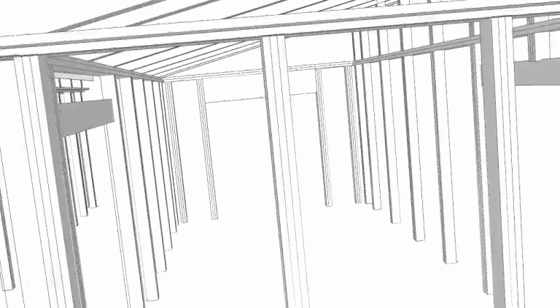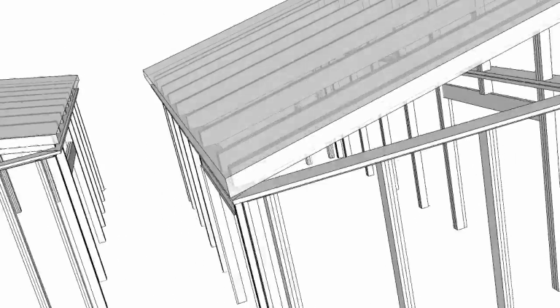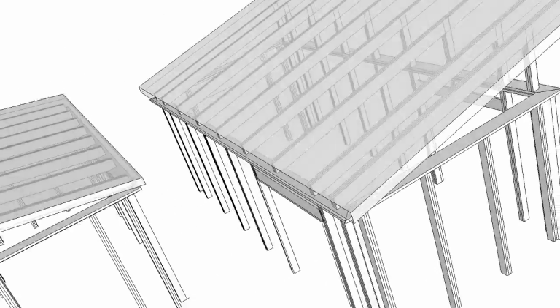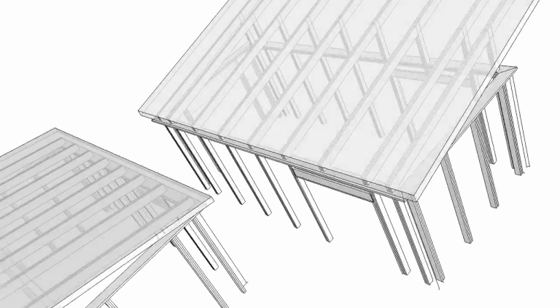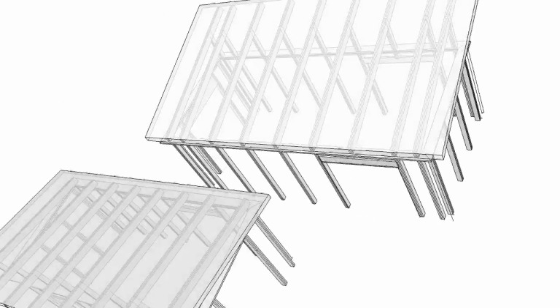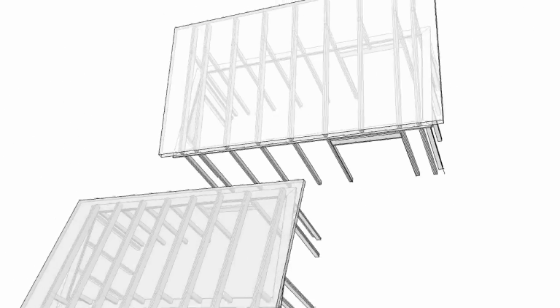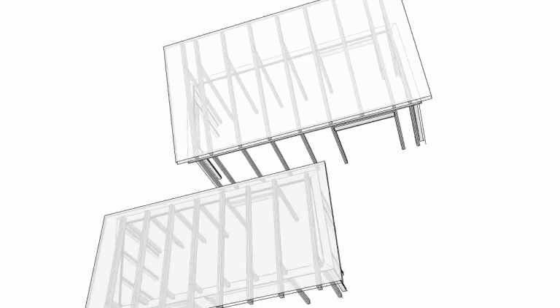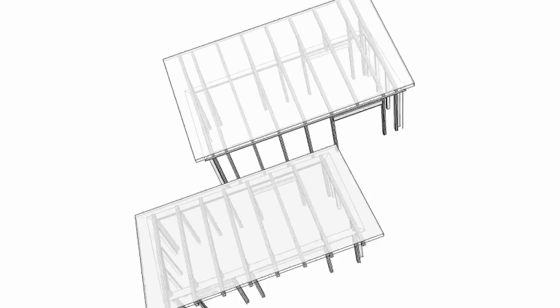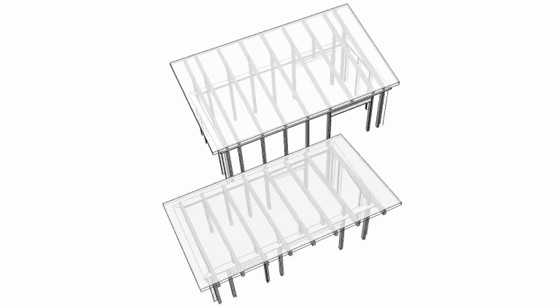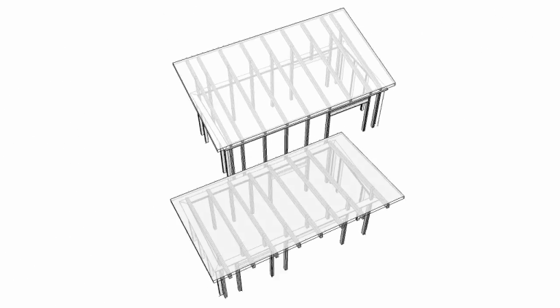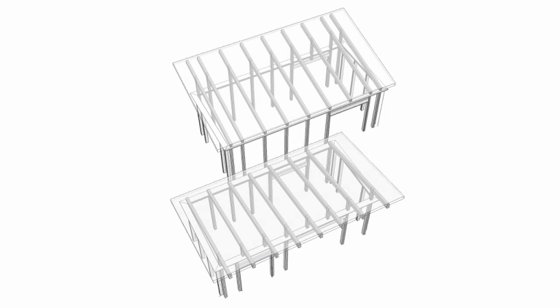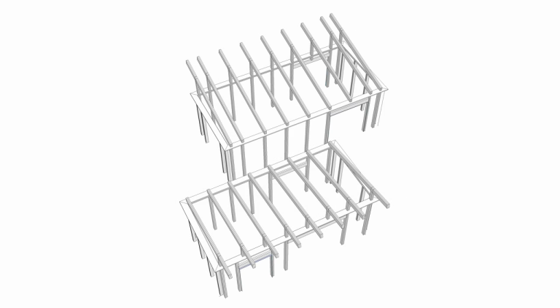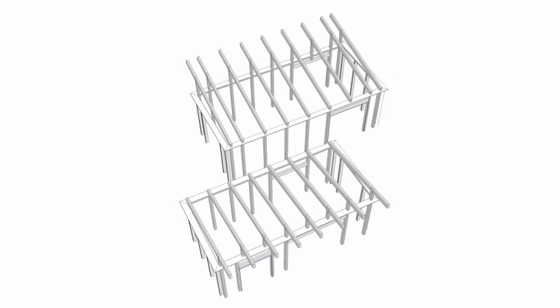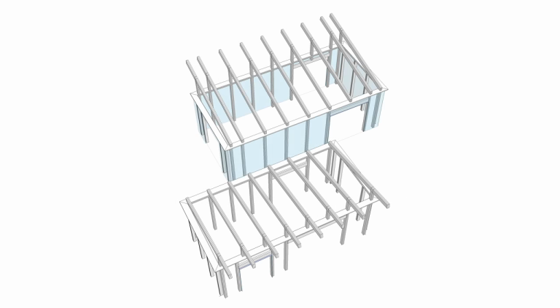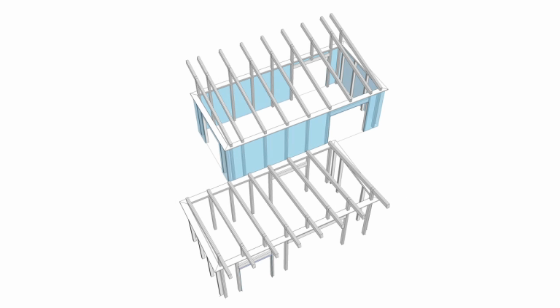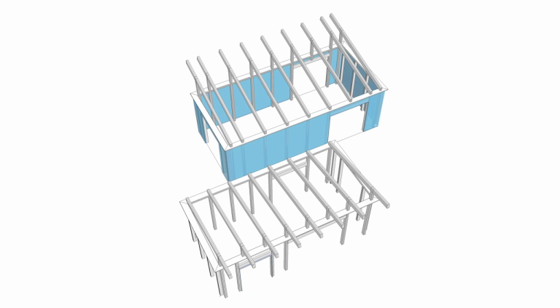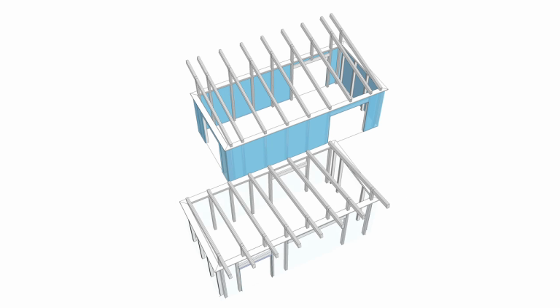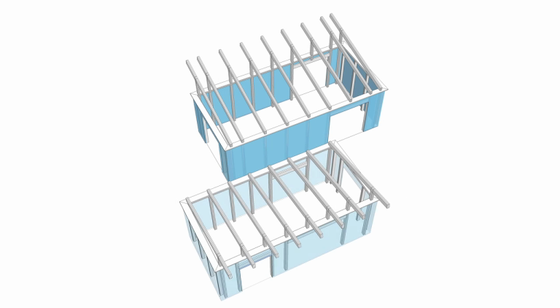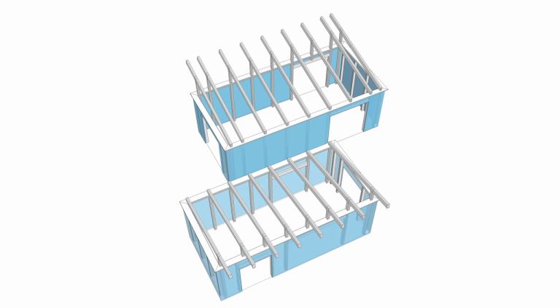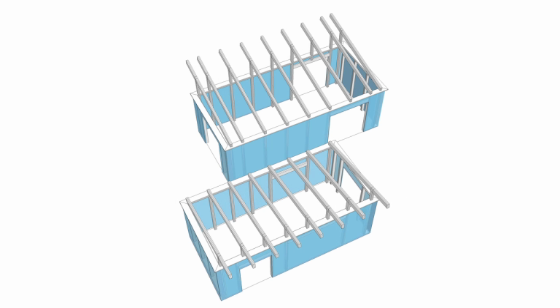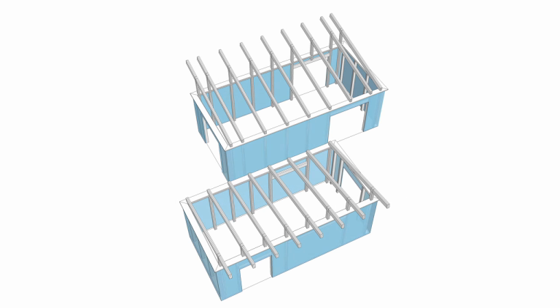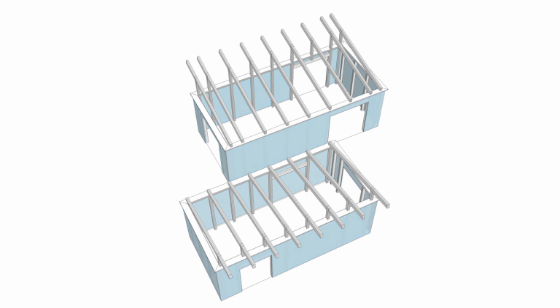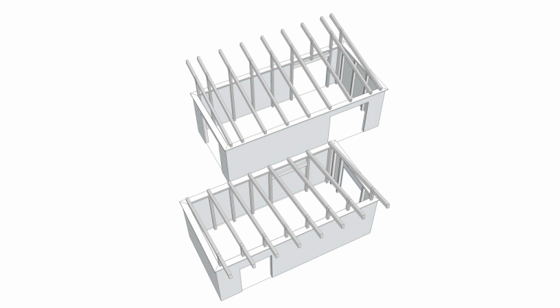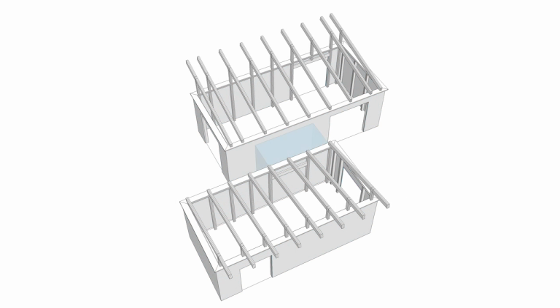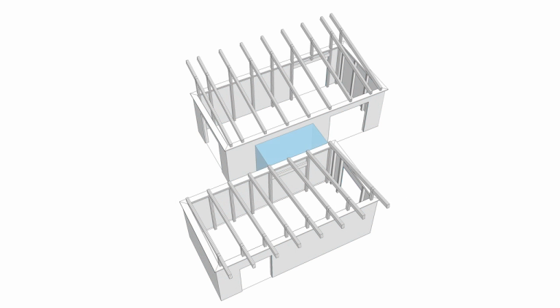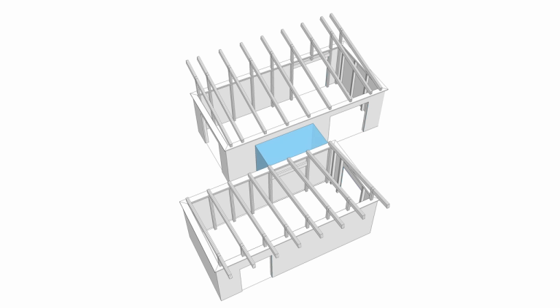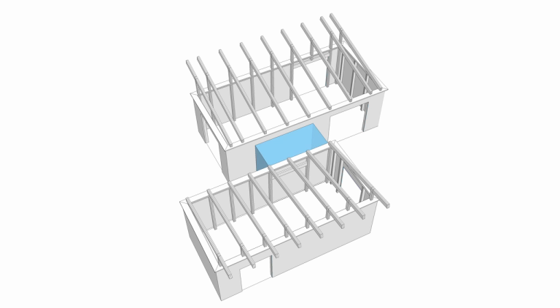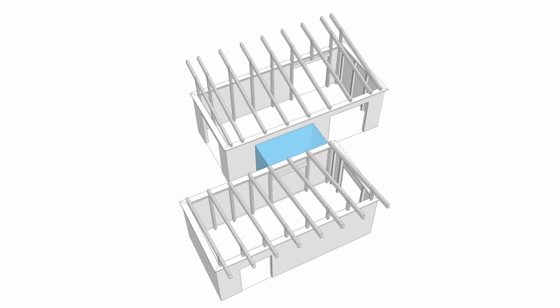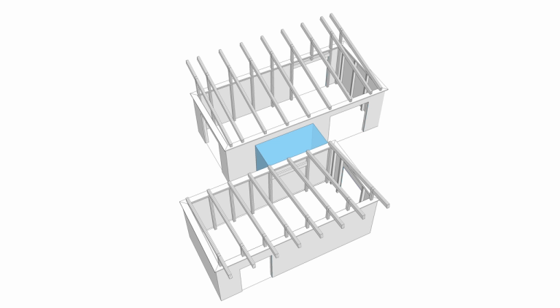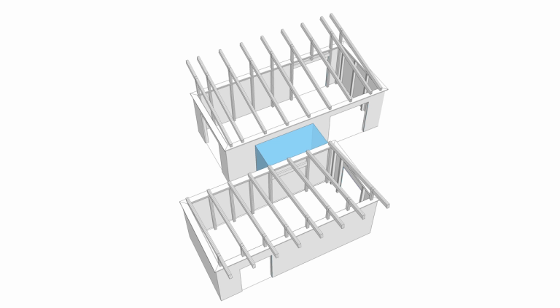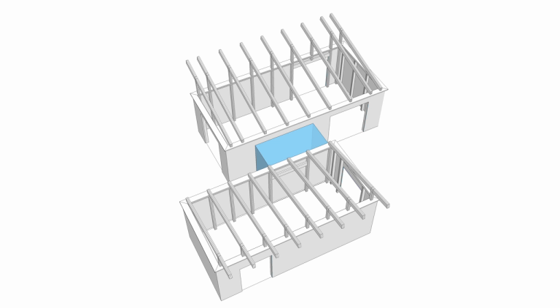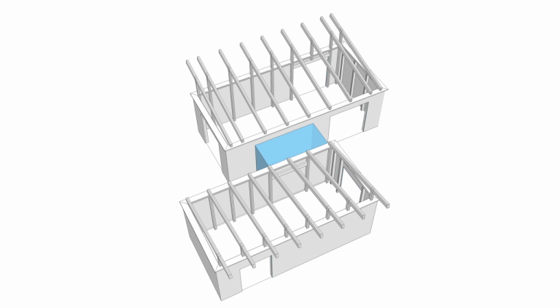These systems are integral to Watershed and subtly remind its residents of the natural processes that surround them. Watershed's split butterfly form captures and directs rain to the constructed wetlands. Each shed form is an independent module, and the bathroom which connects them is both a part of the water axis and a bridge between the two modules.